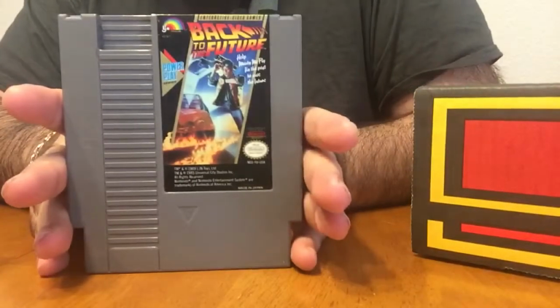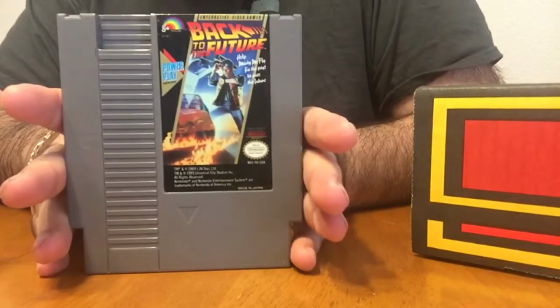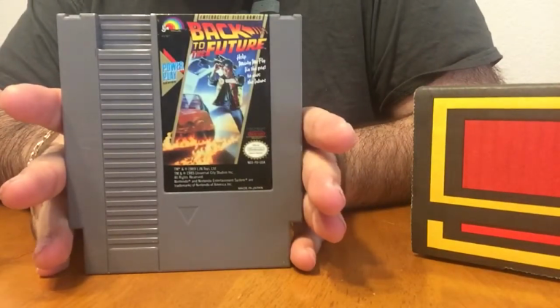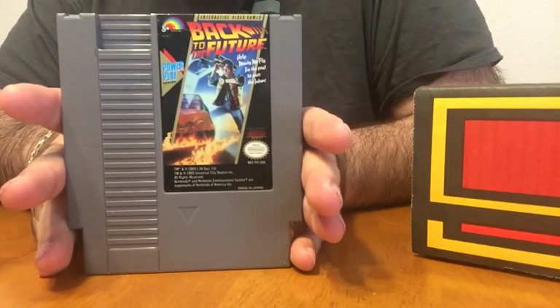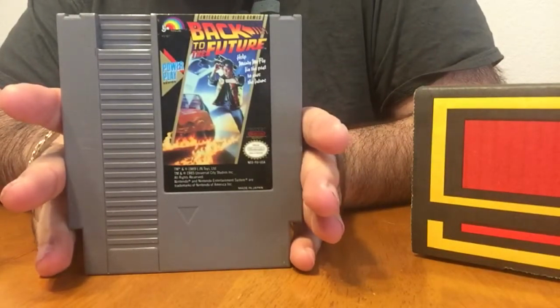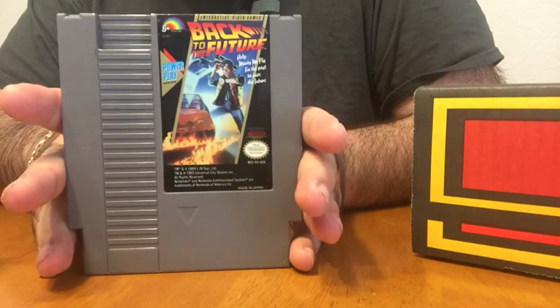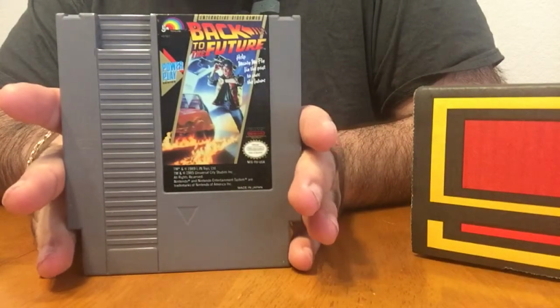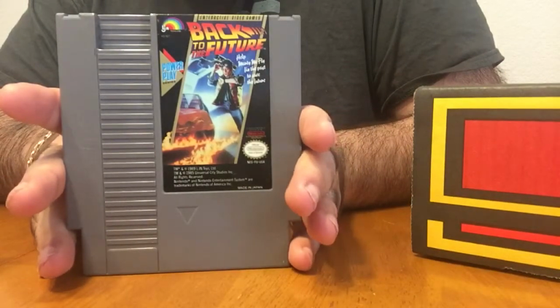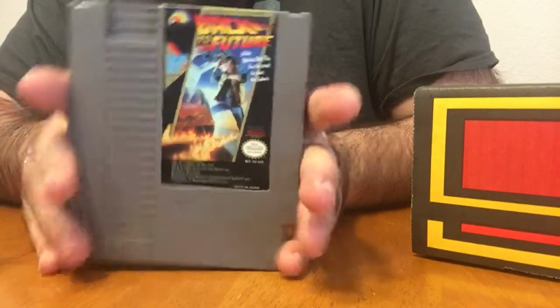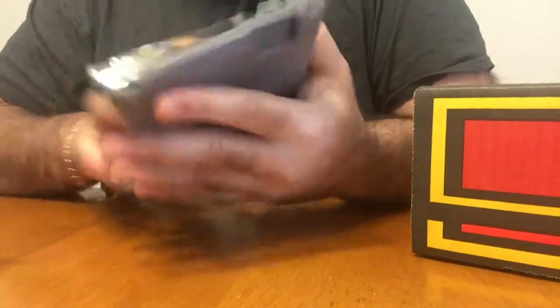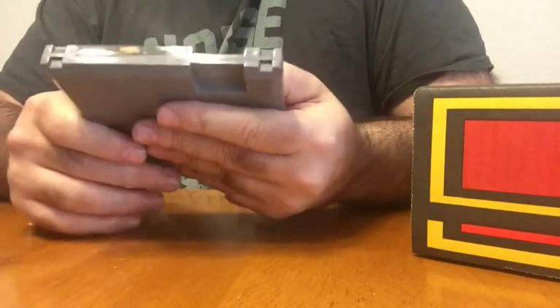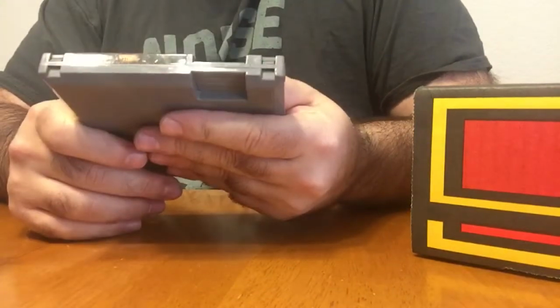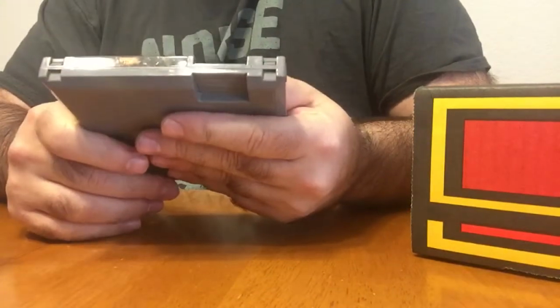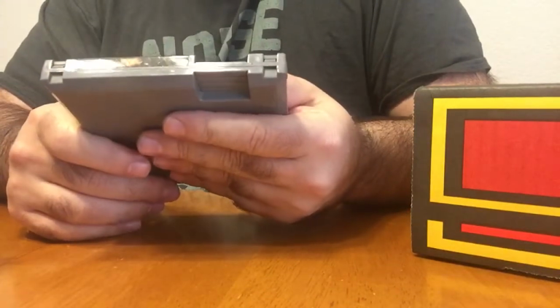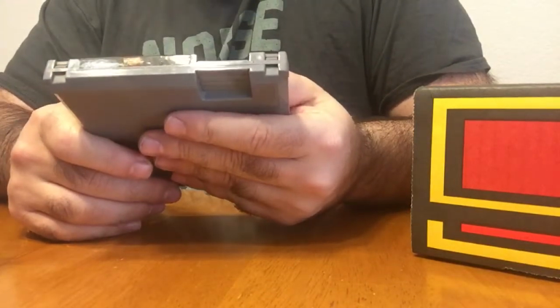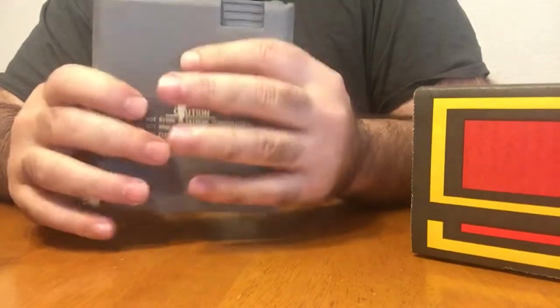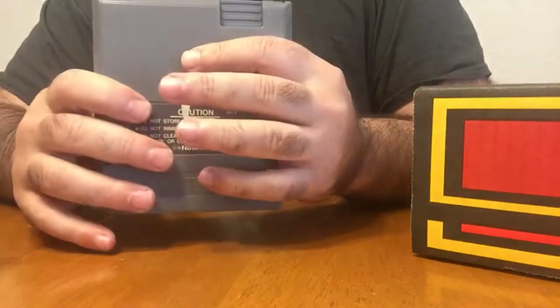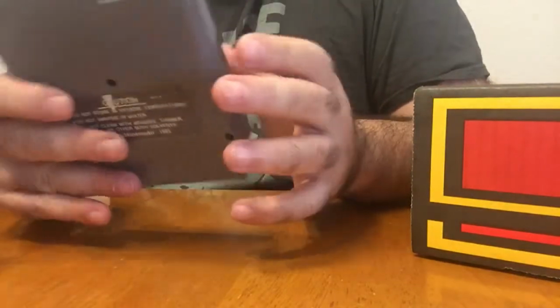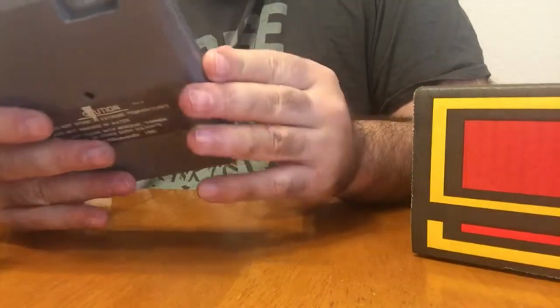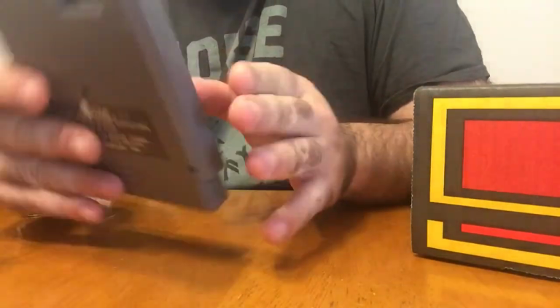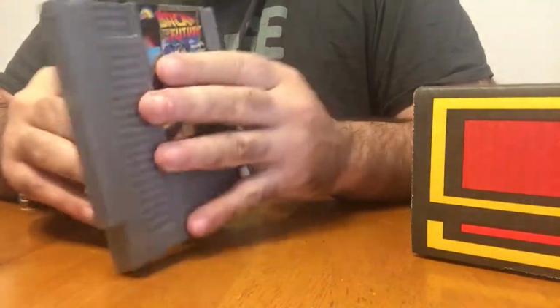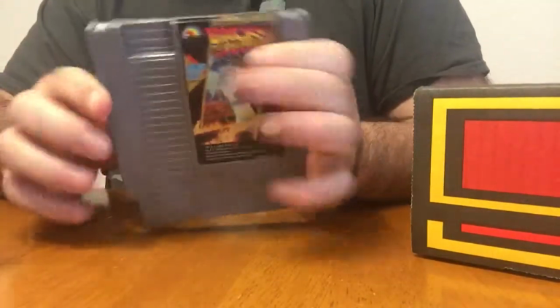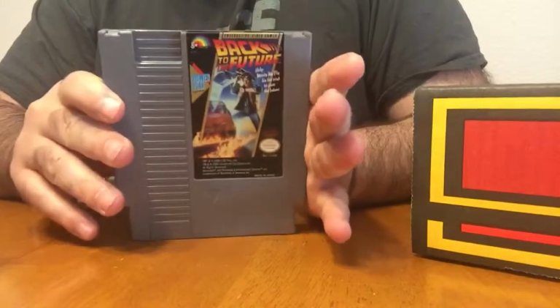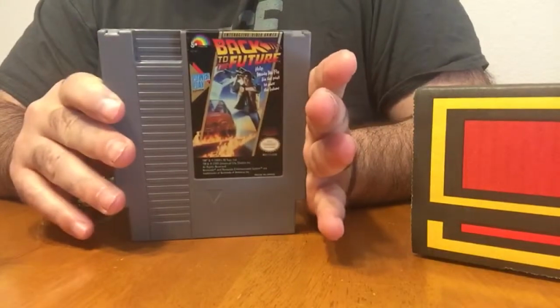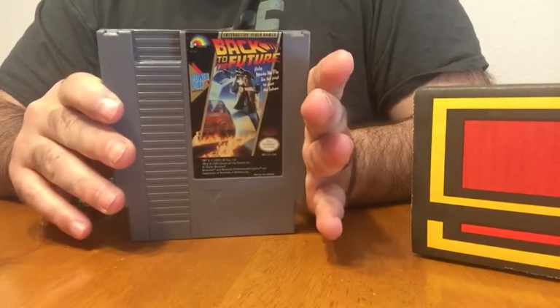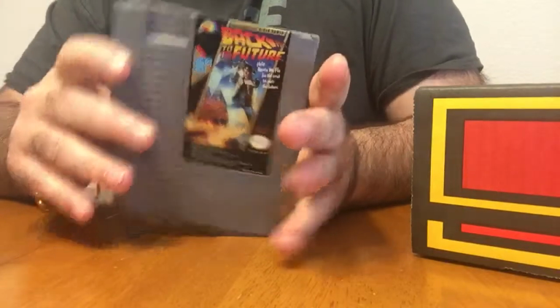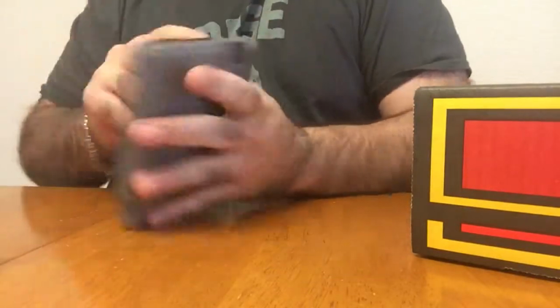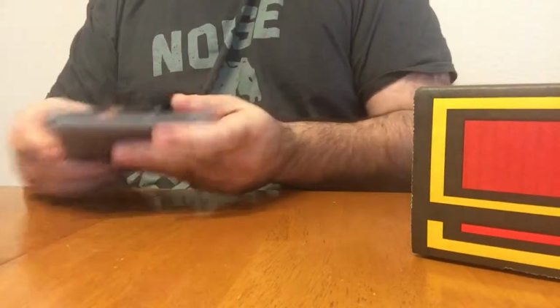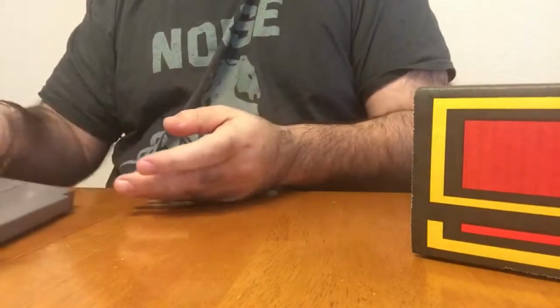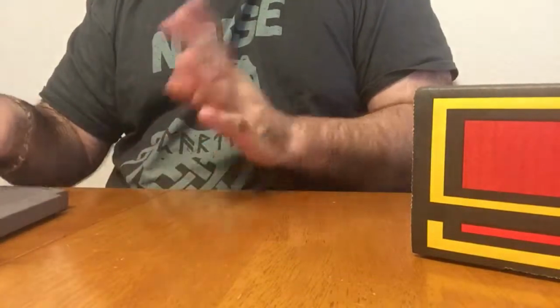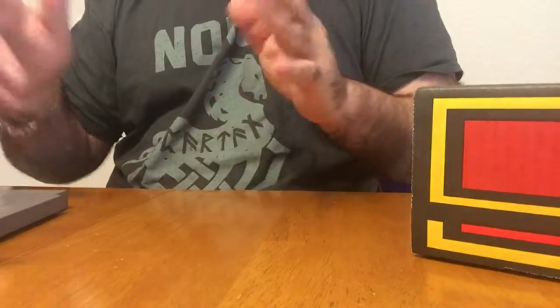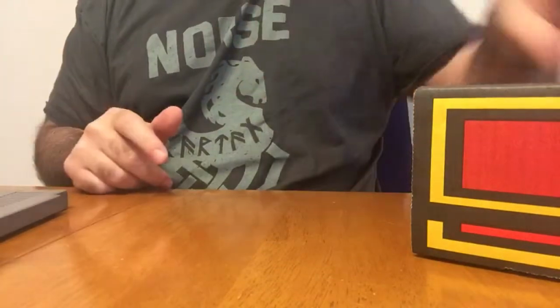Got Back to the Future. That's pretty cool. Notoriously bad game, but still something fun to add to the collection. Loved the movies as a kid.